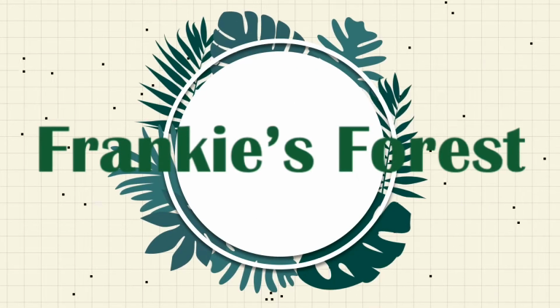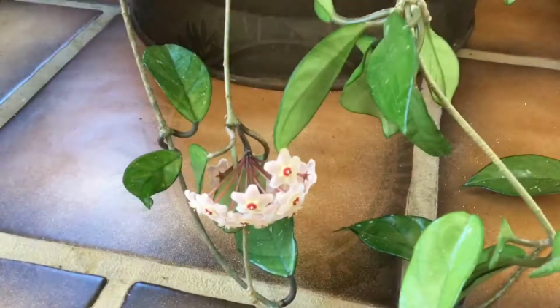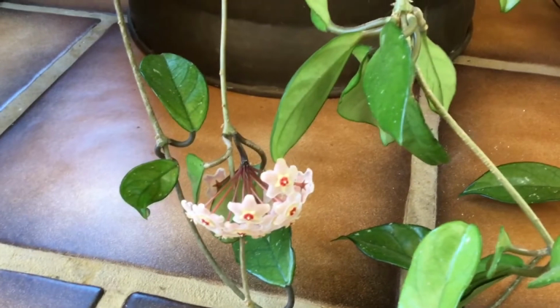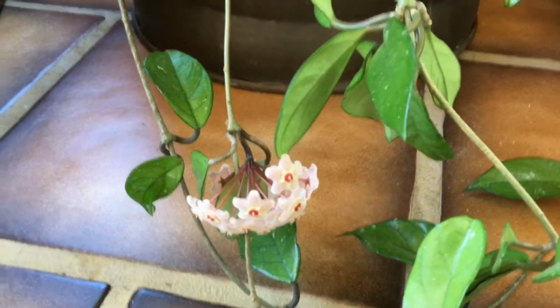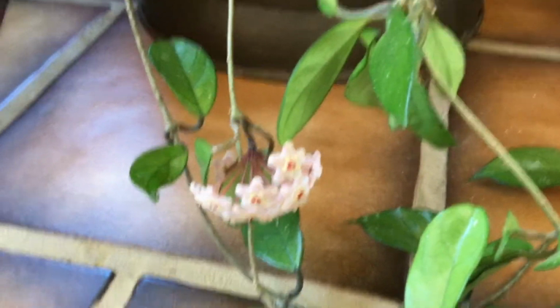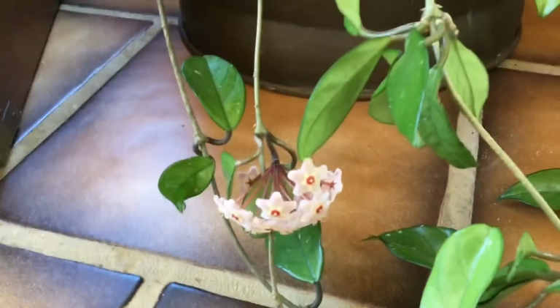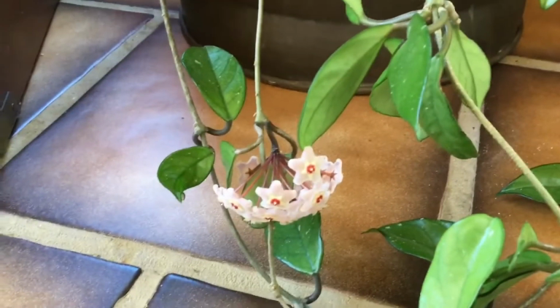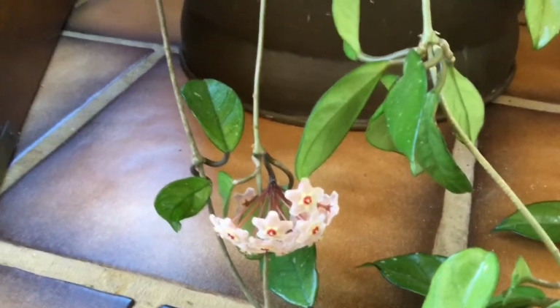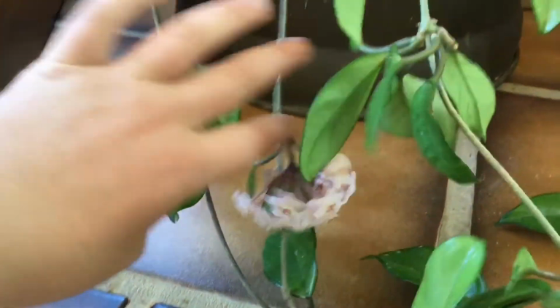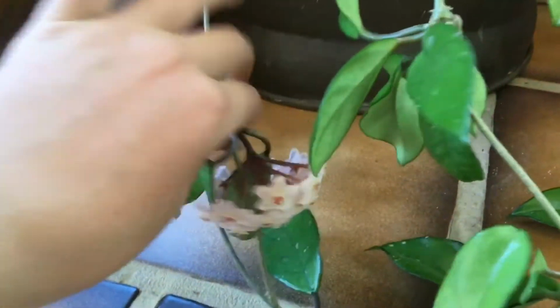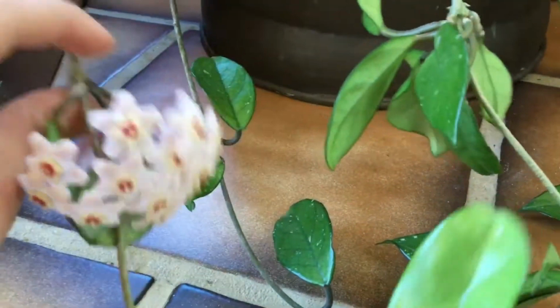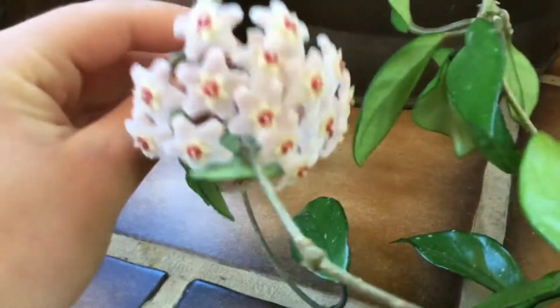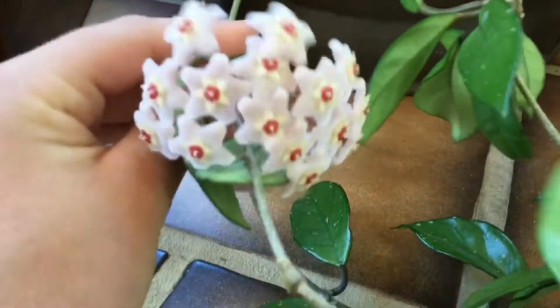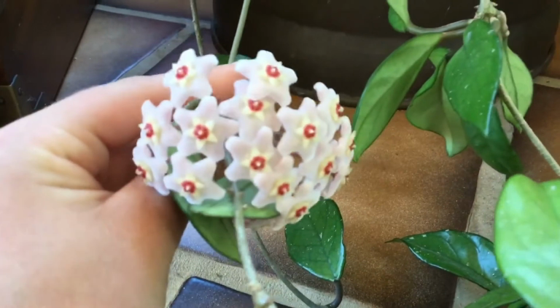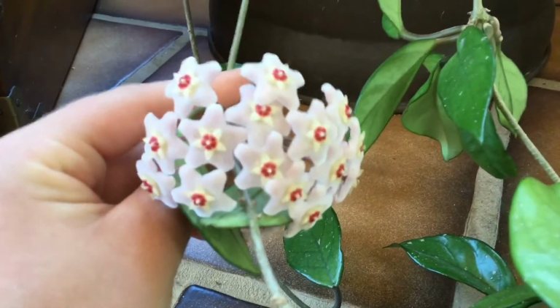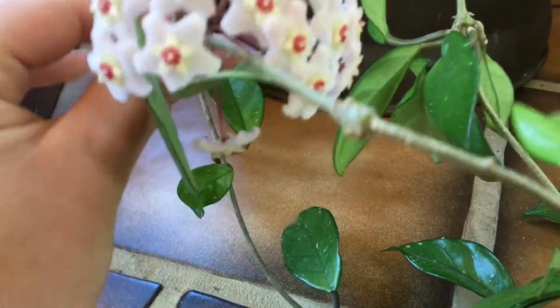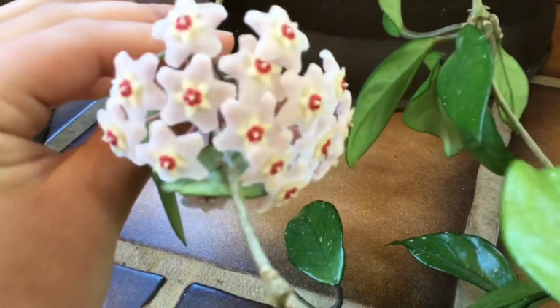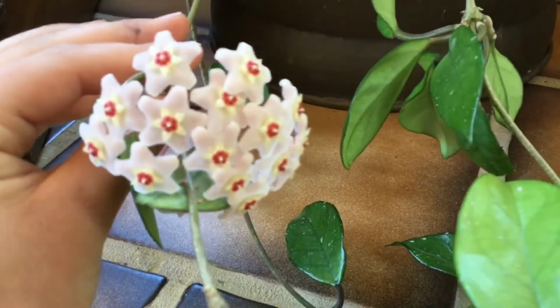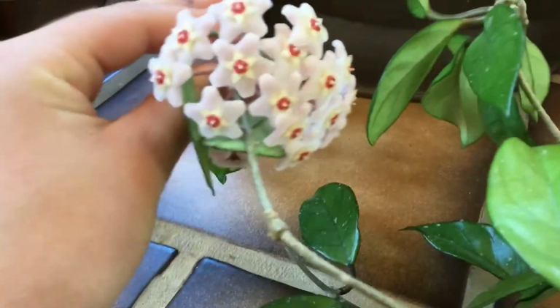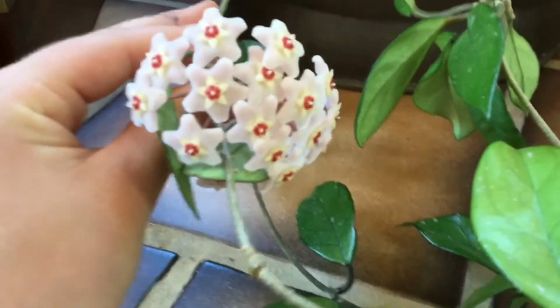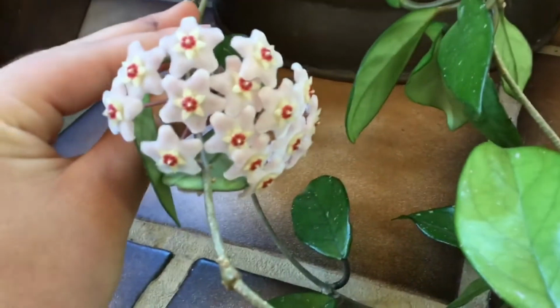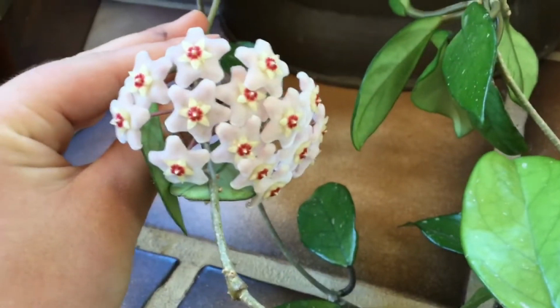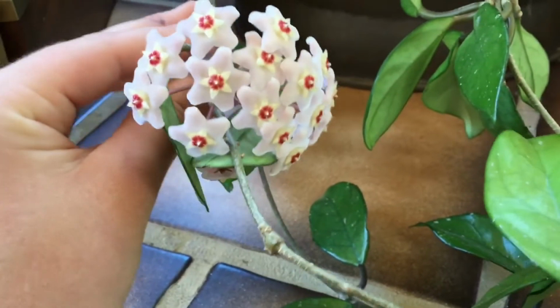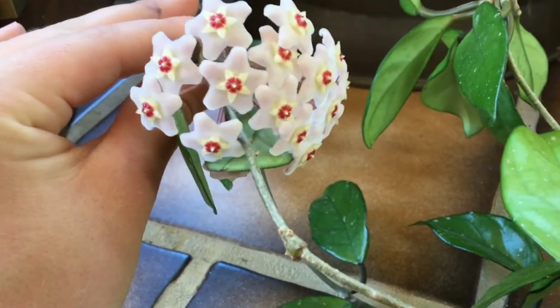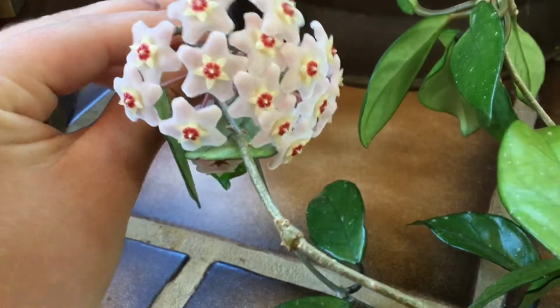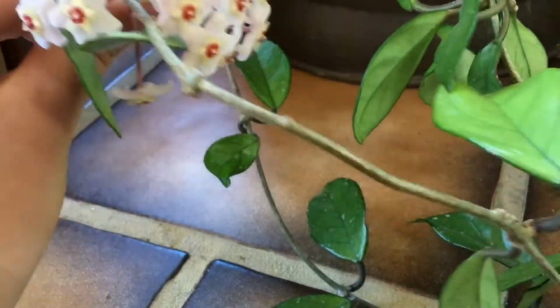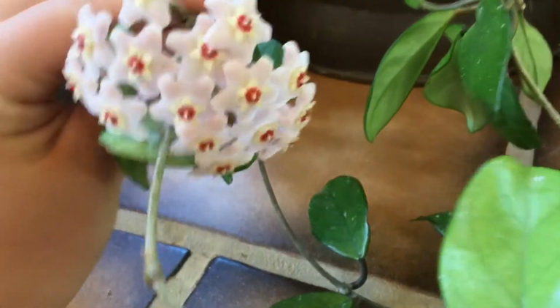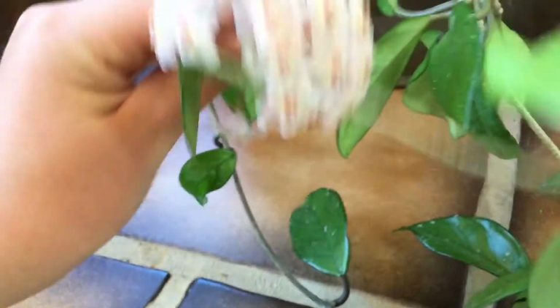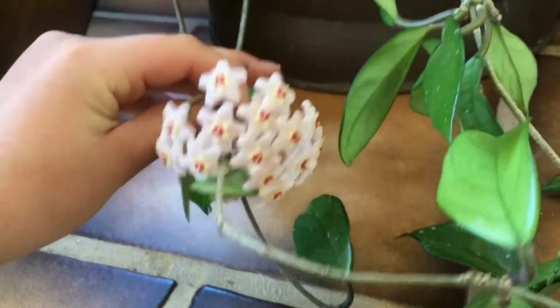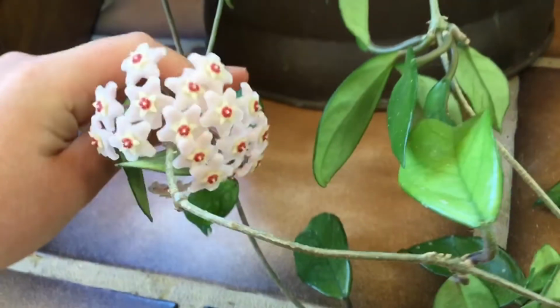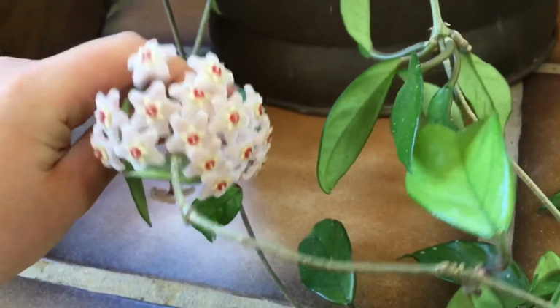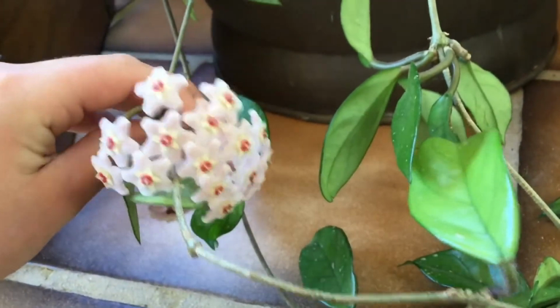Hey guys, welcome back to Frankie's Flowers! In today's video I'm going to be showing you guys my Hoya plant's new bloom. I'm super excited about this - I figured I would make a dedicated video just because of how perfect these flowers are. I don't know what it is, but they kind of make like a perfect shape.